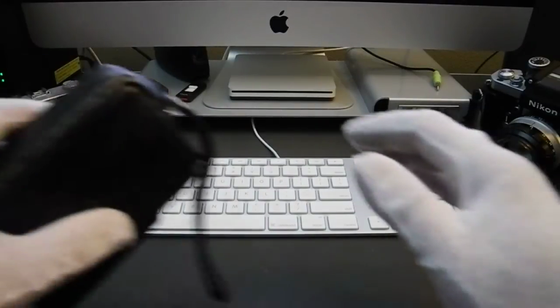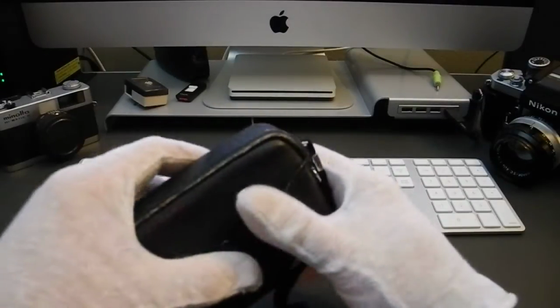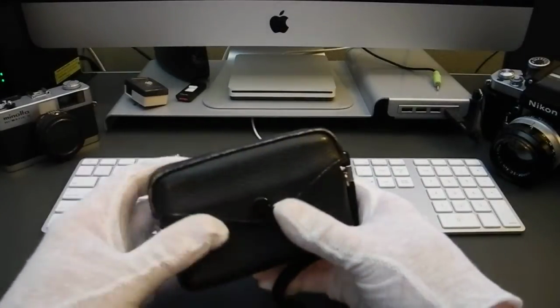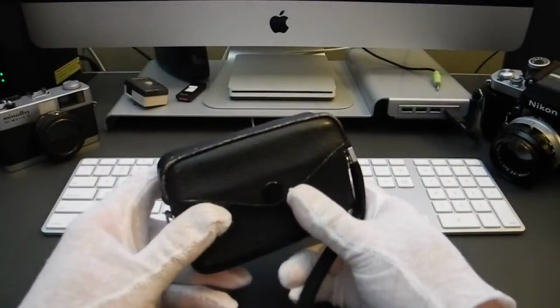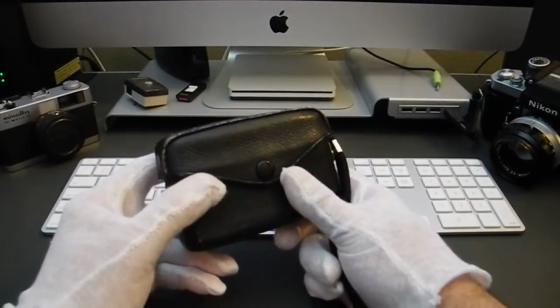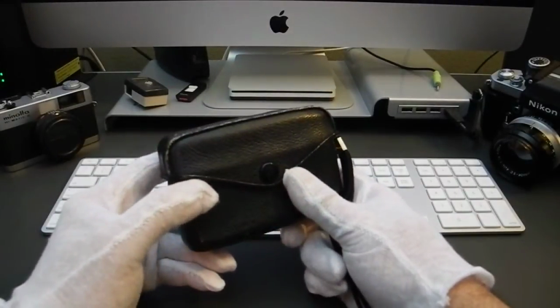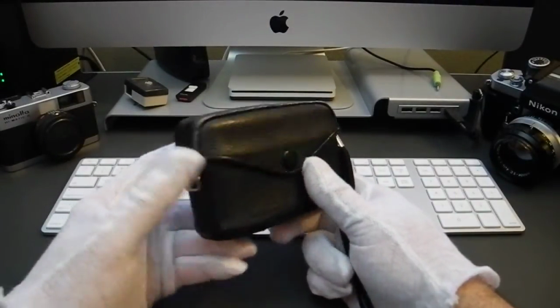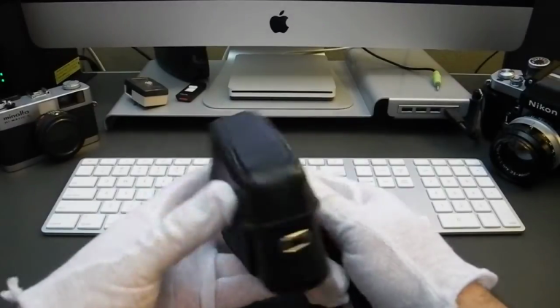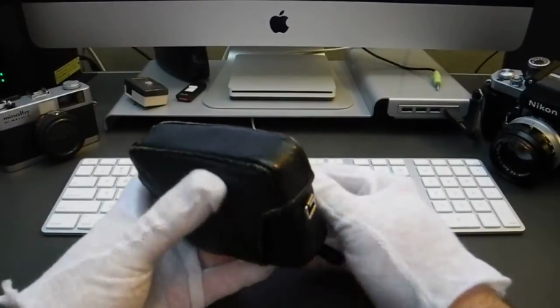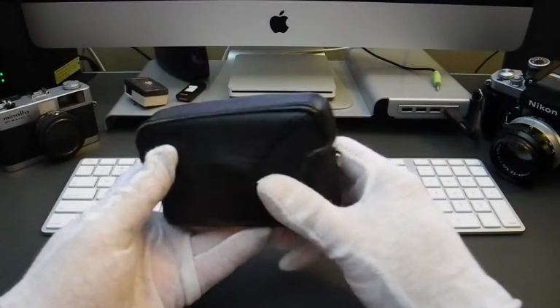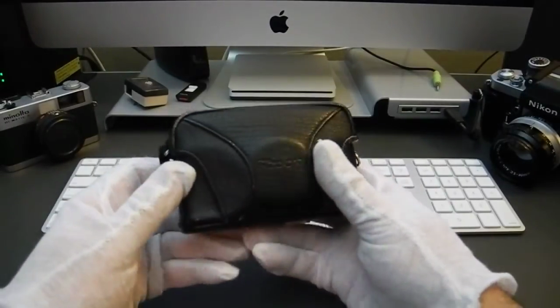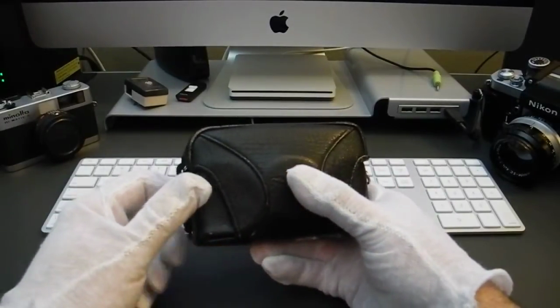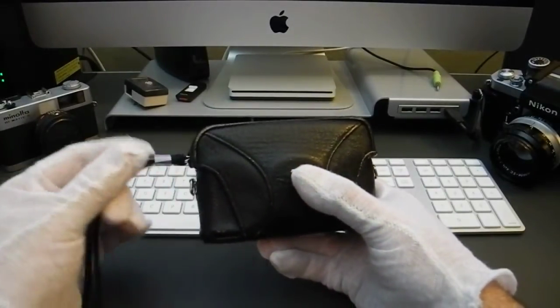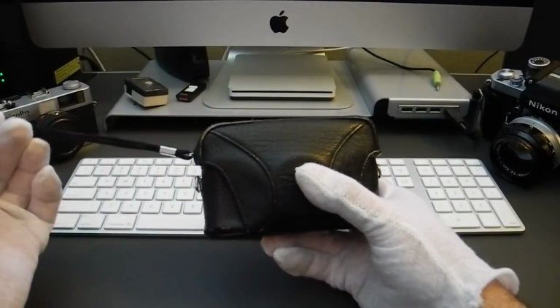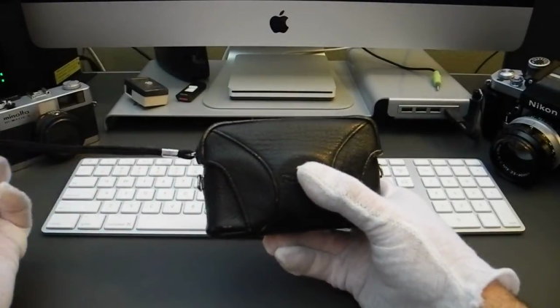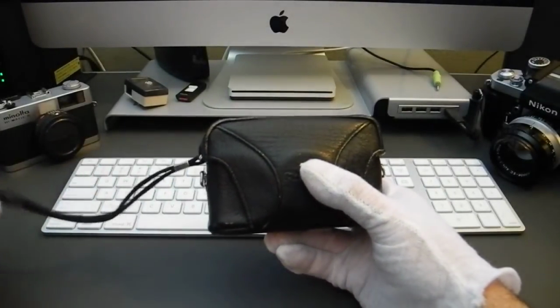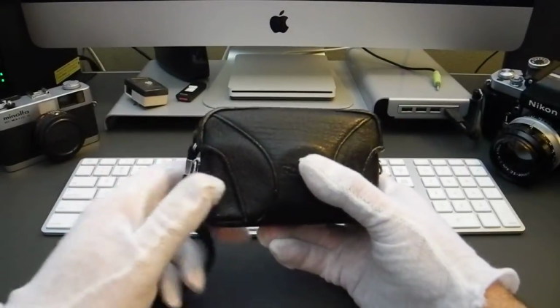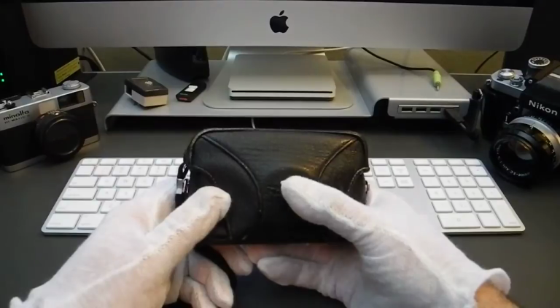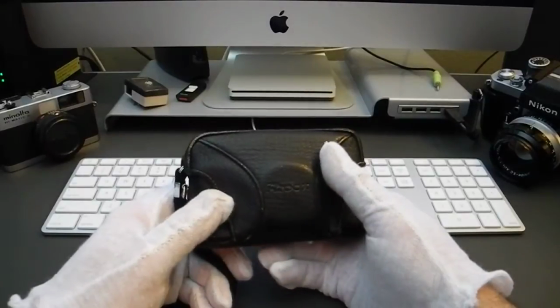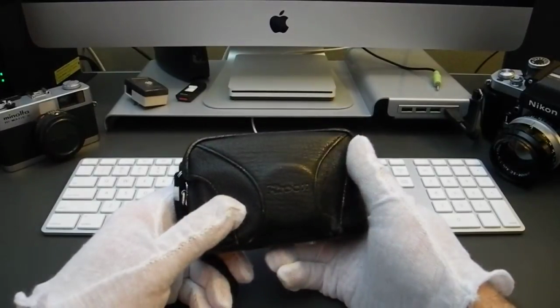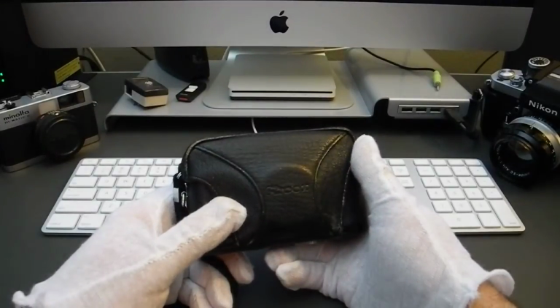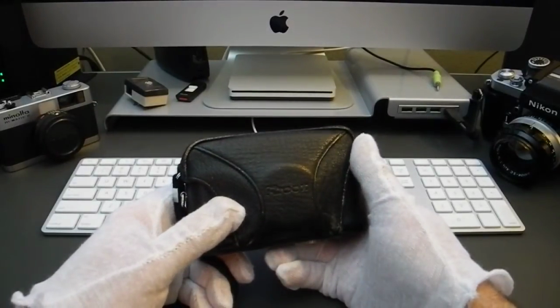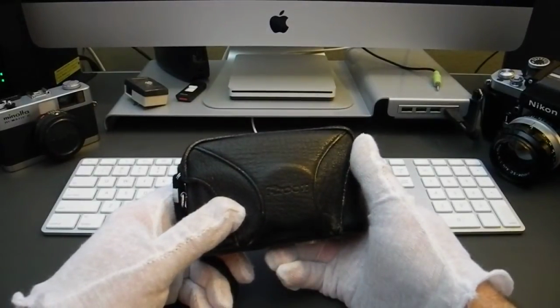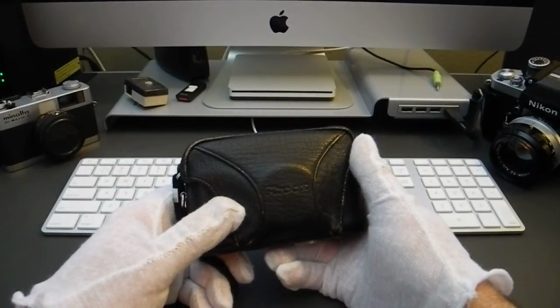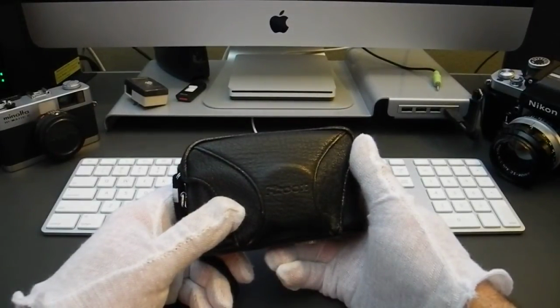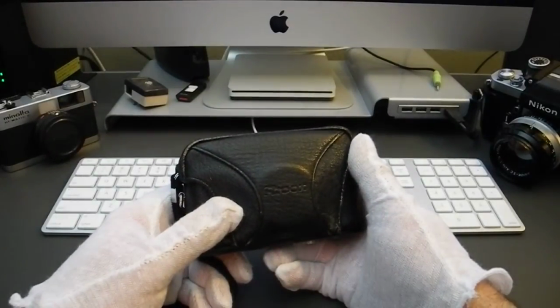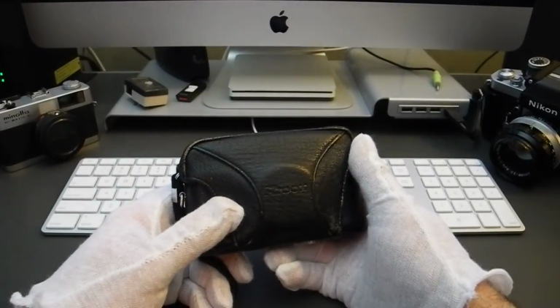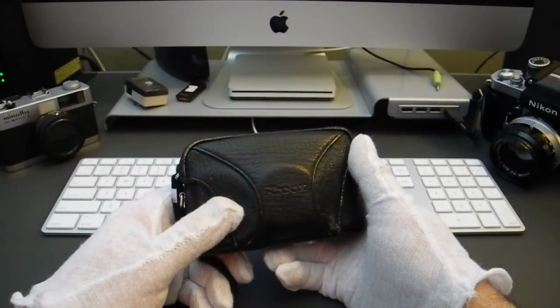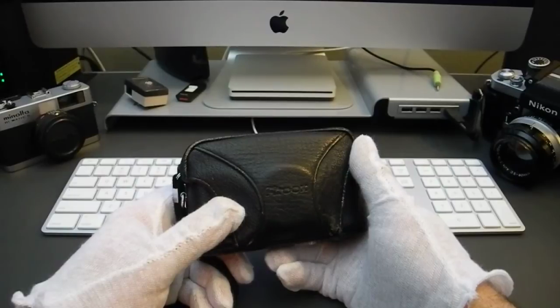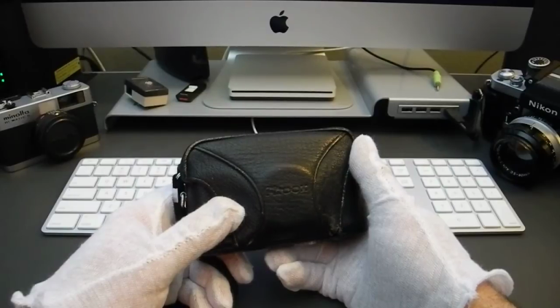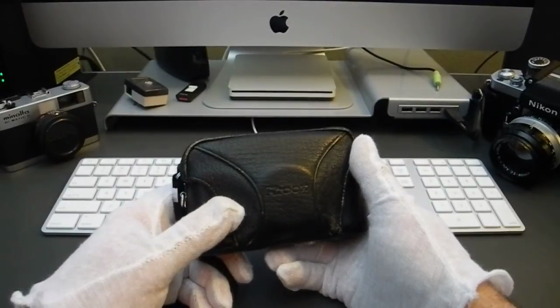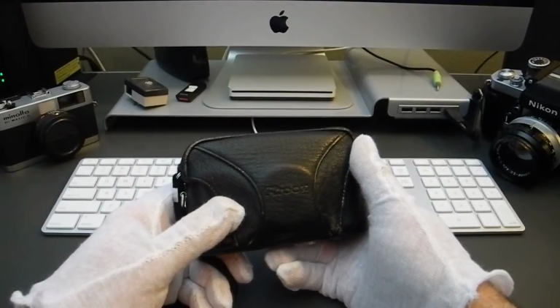Greetings and welcome to the first of my classic camera series introduction videos. My name is Daniel and I go by Filmshooter66 on Twitter and LudwigVan66 on iPernity and Flickr.